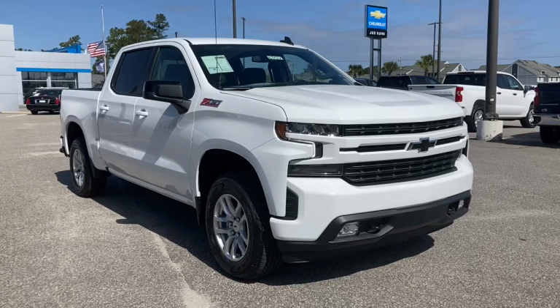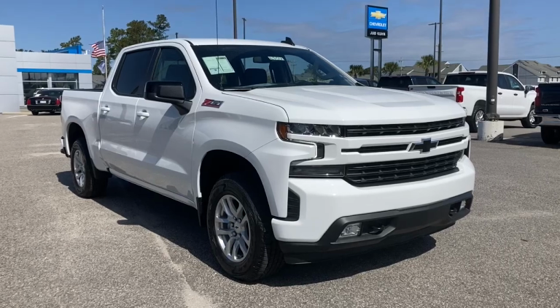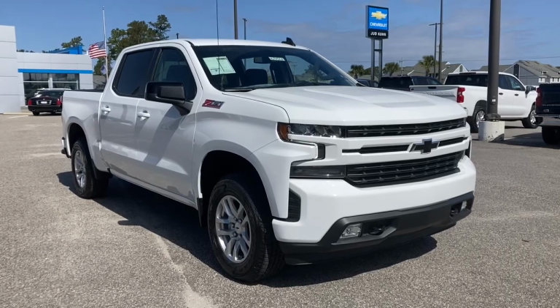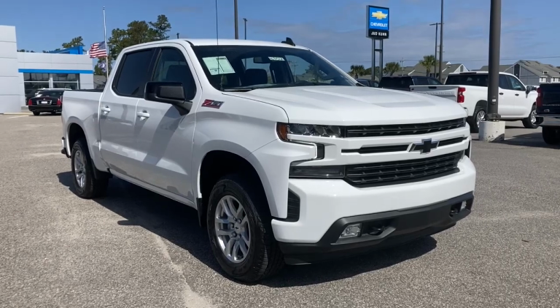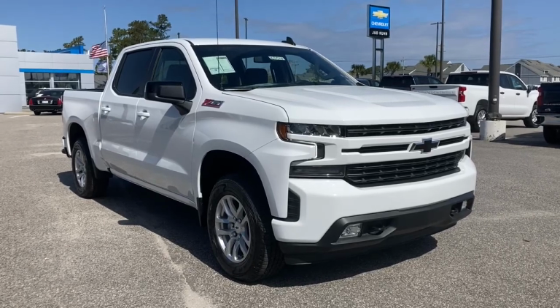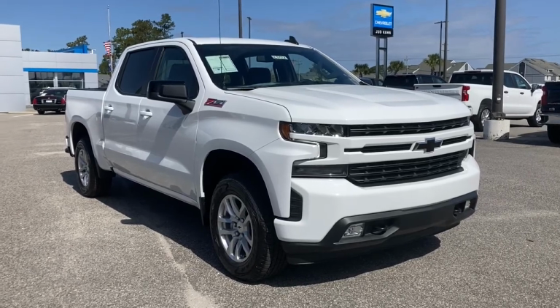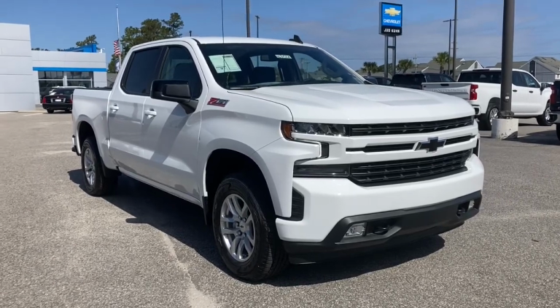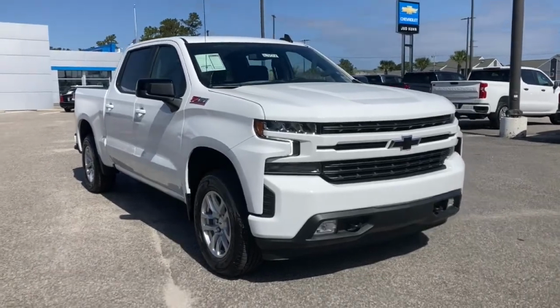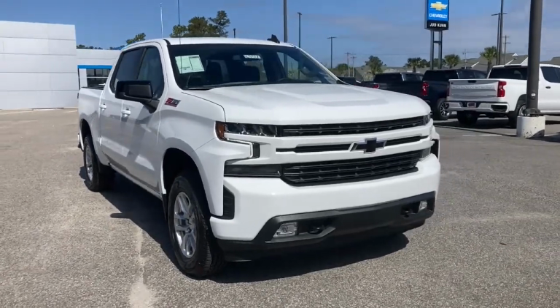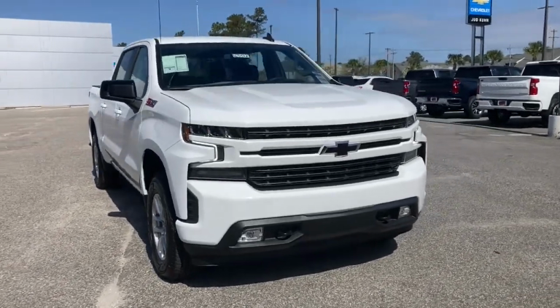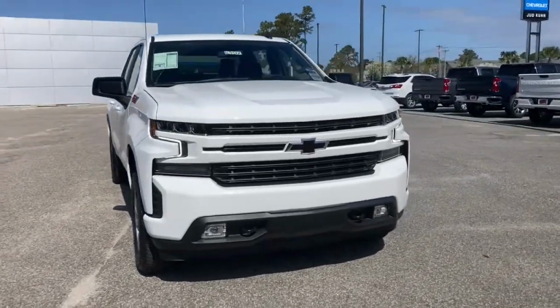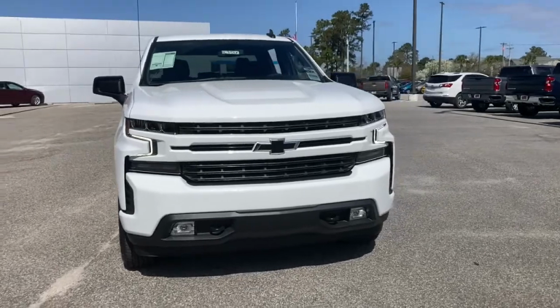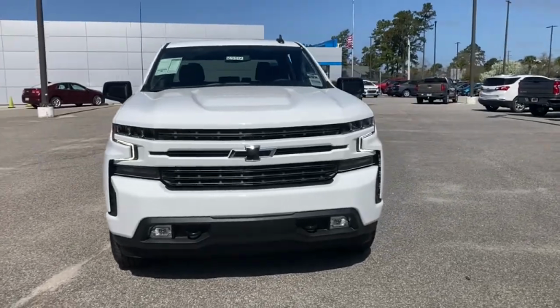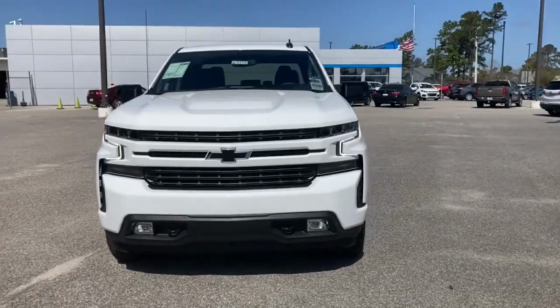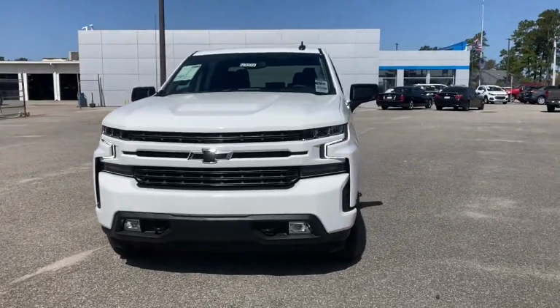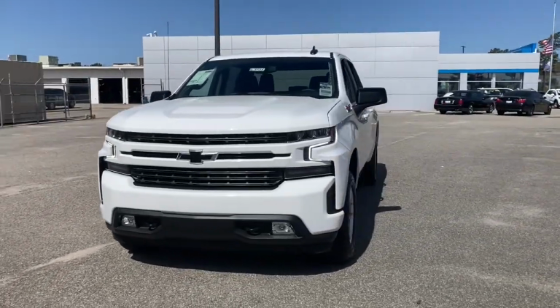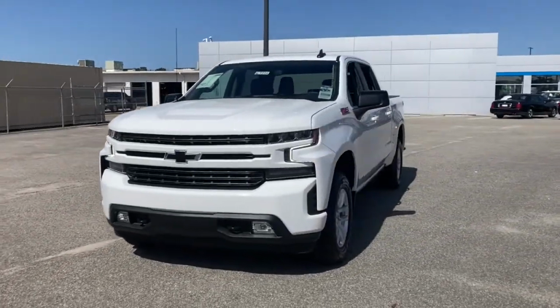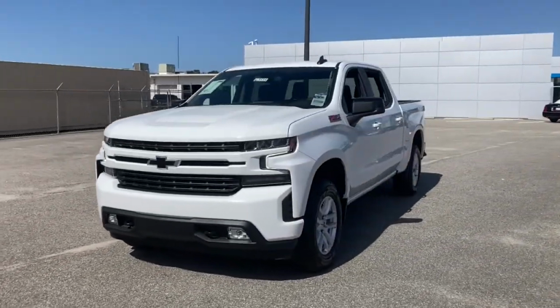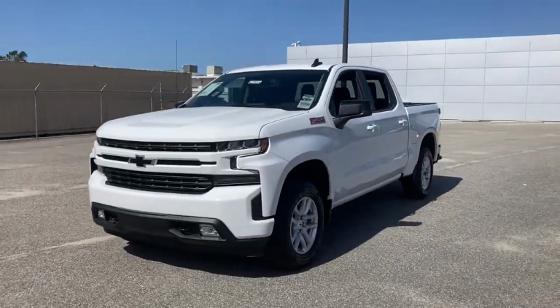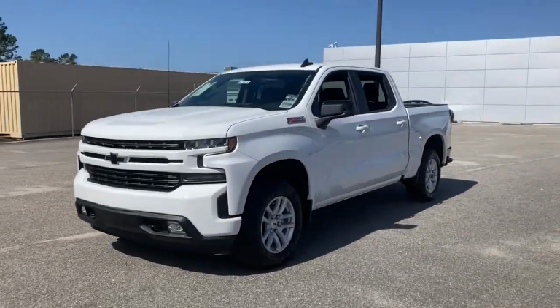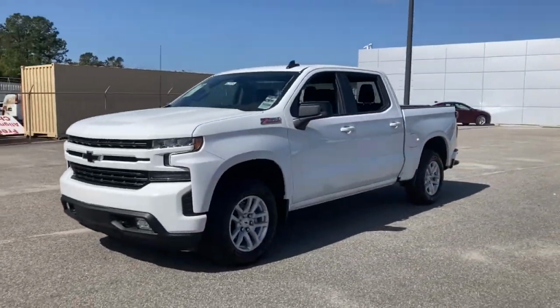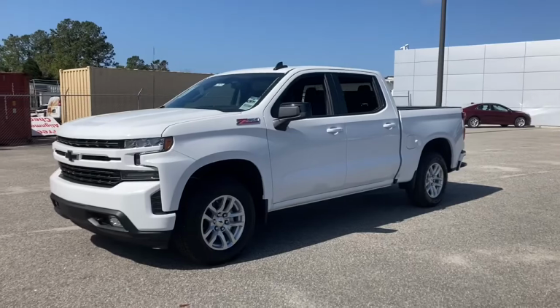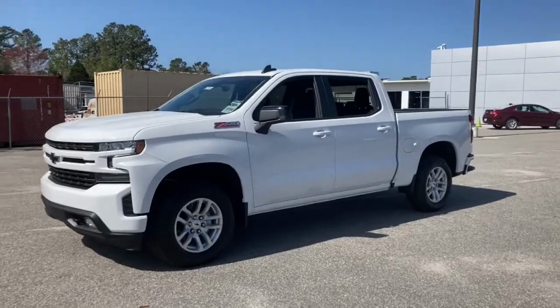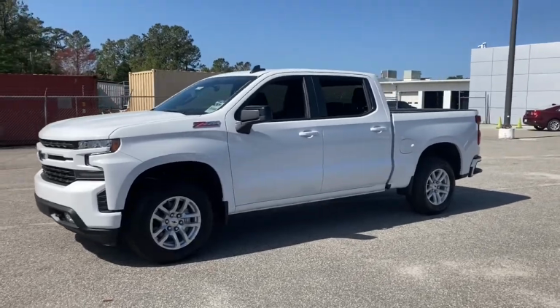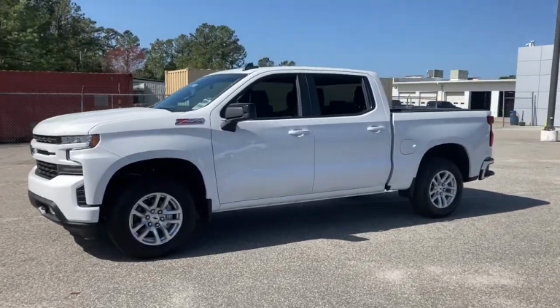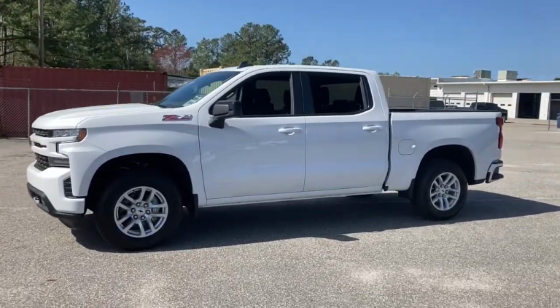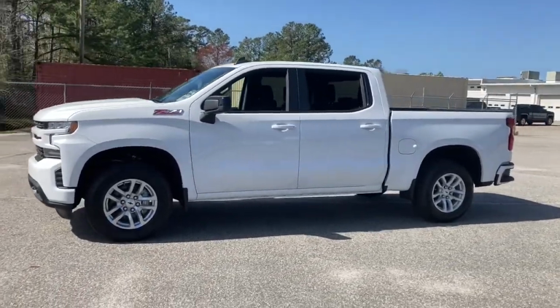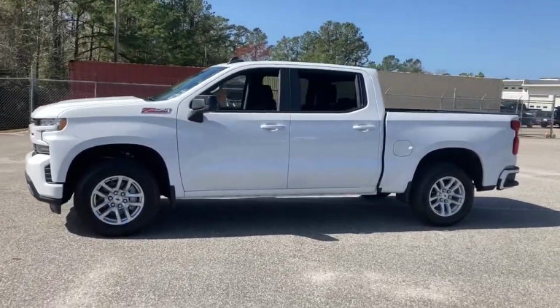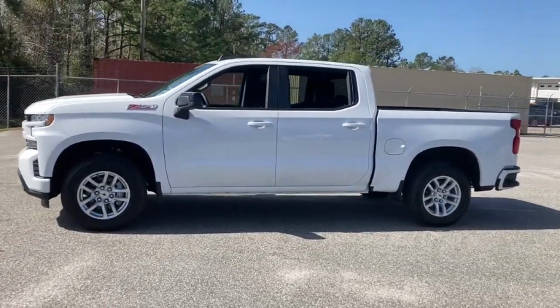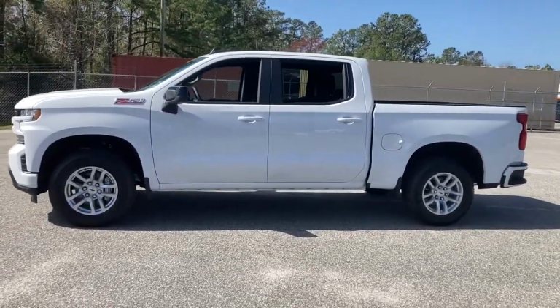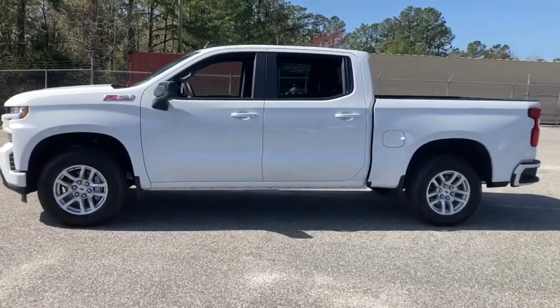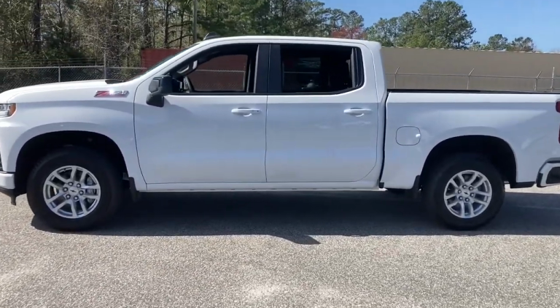Enjoy the view of this 2021 Chevrolet Silverado 1500. The Chevrolet Silverado 1500 — the full-size pickup that's strong, quiet, and dependable, with the latest technology to keep you connected while you get the job done.